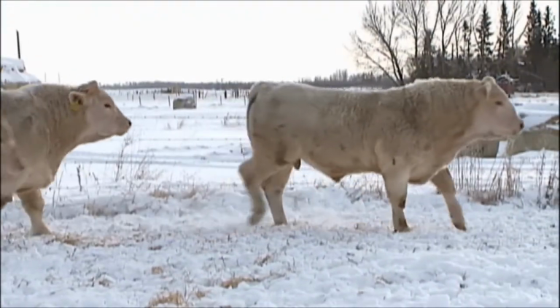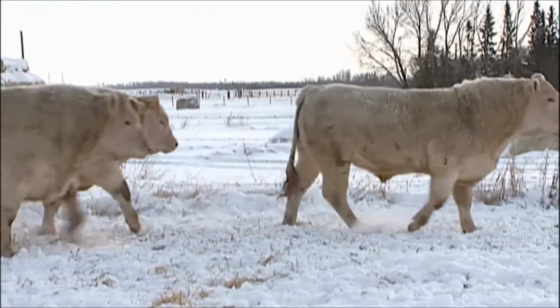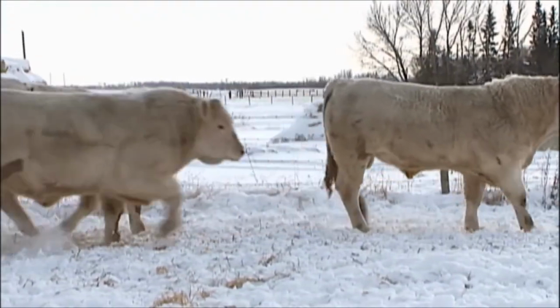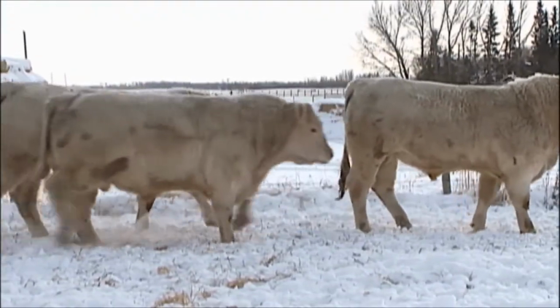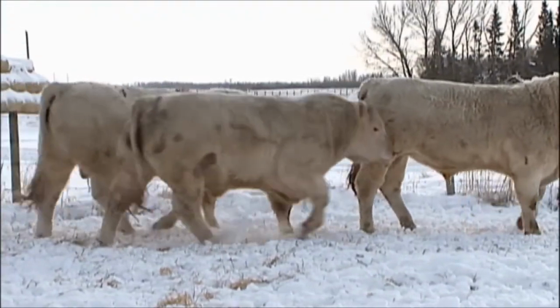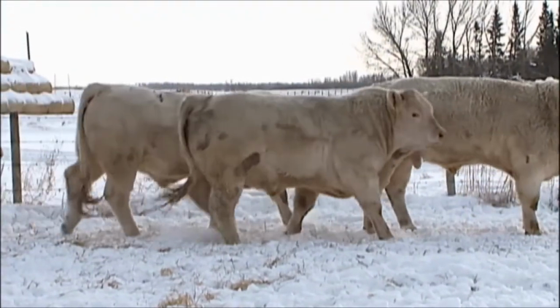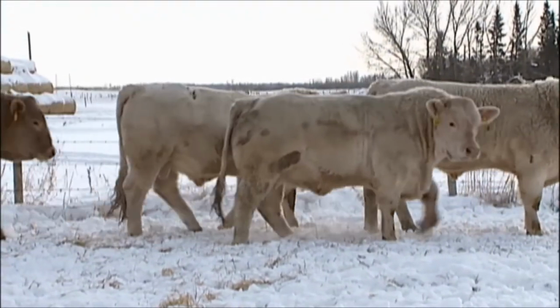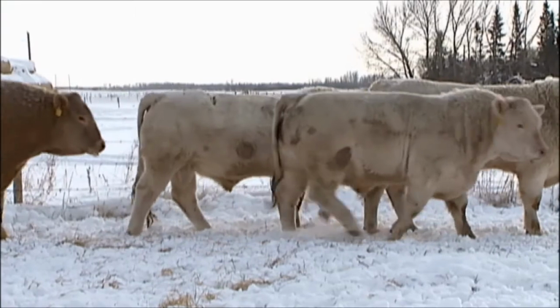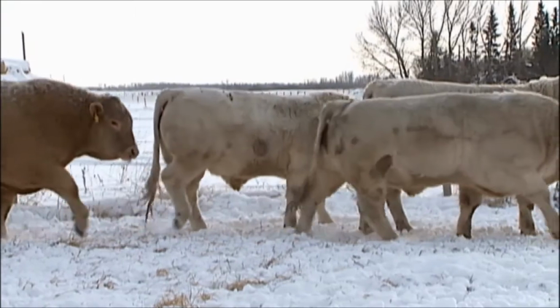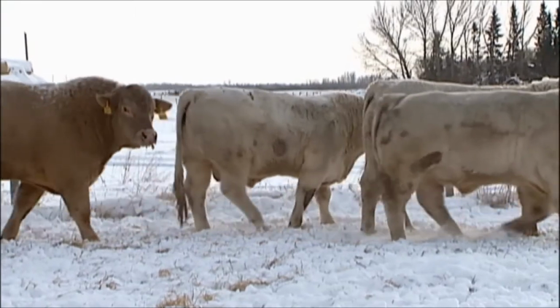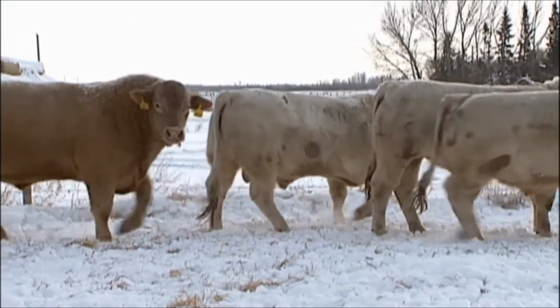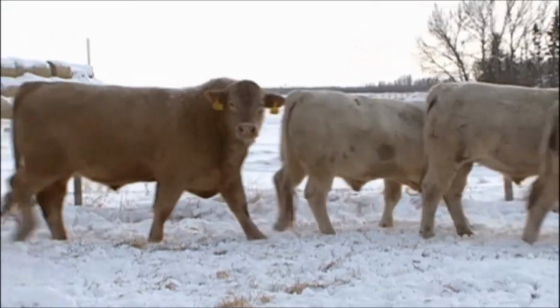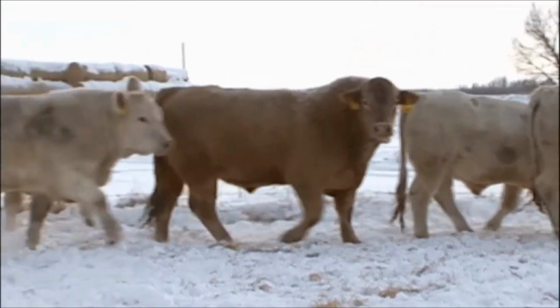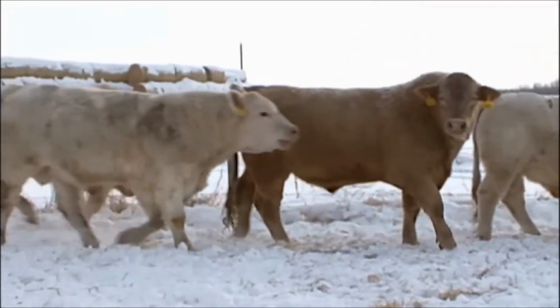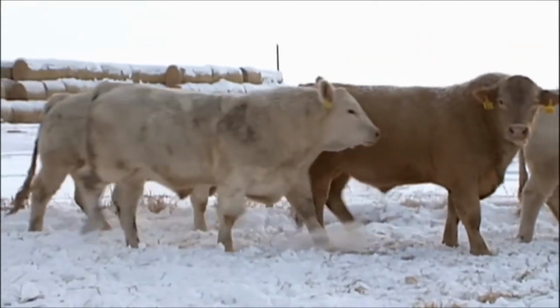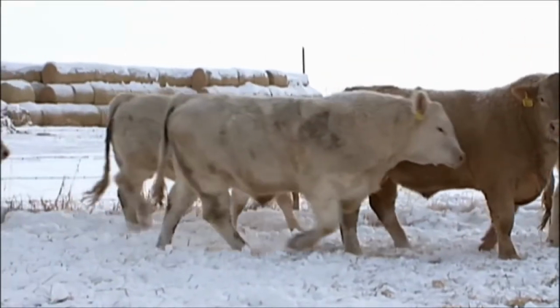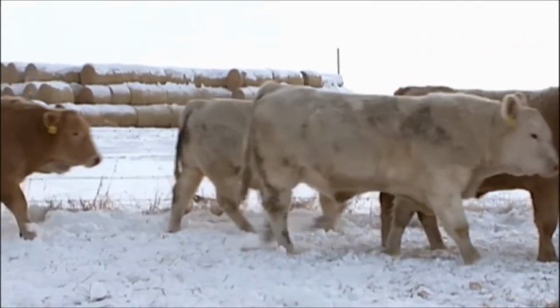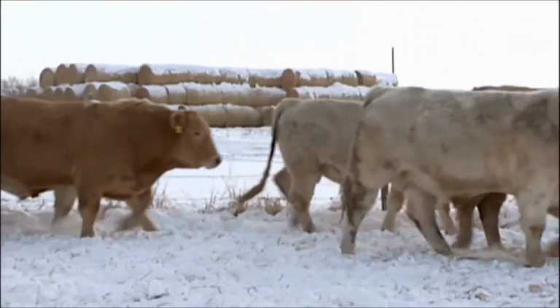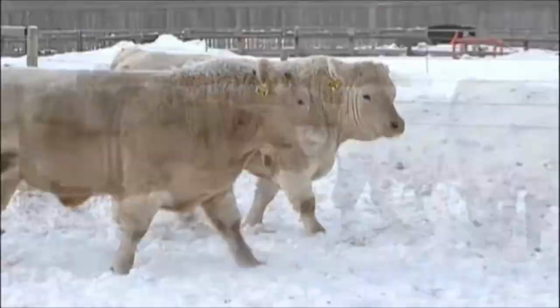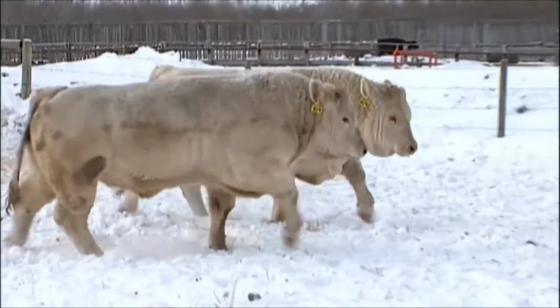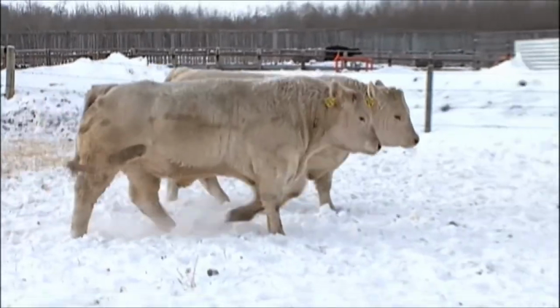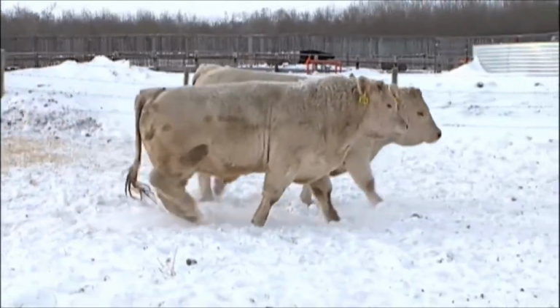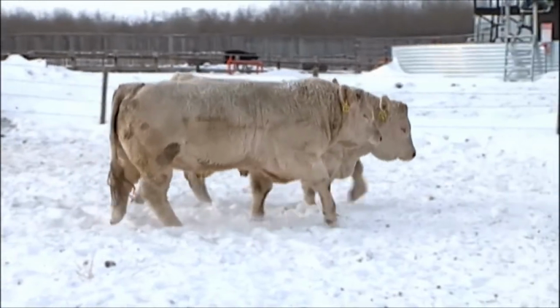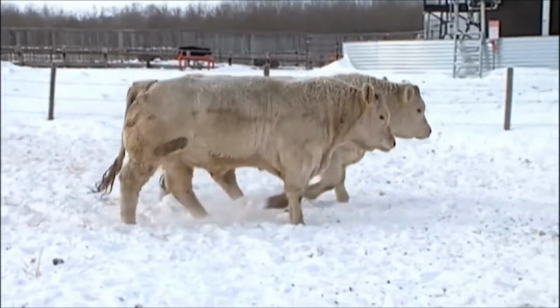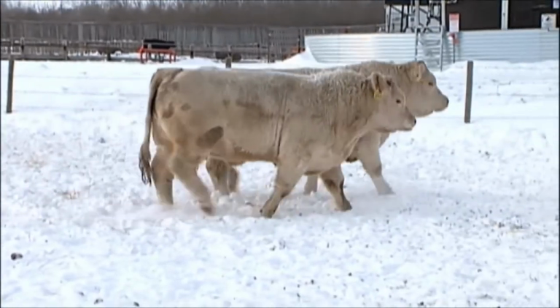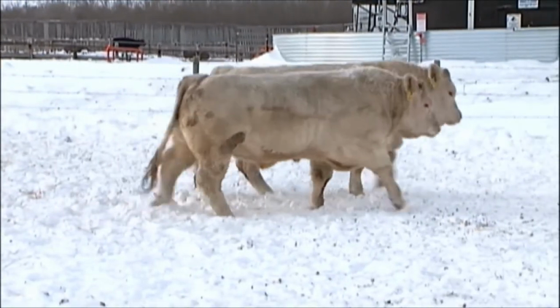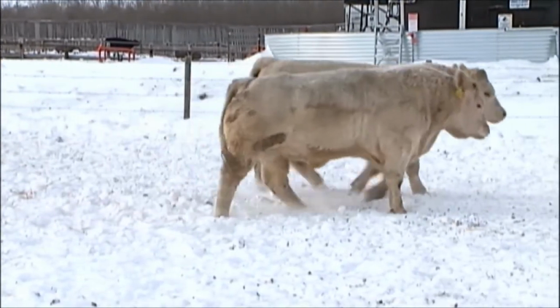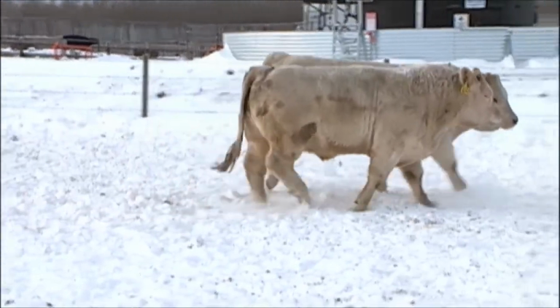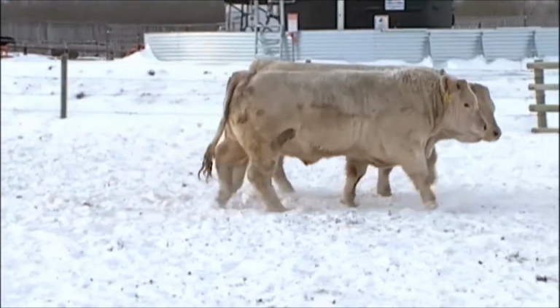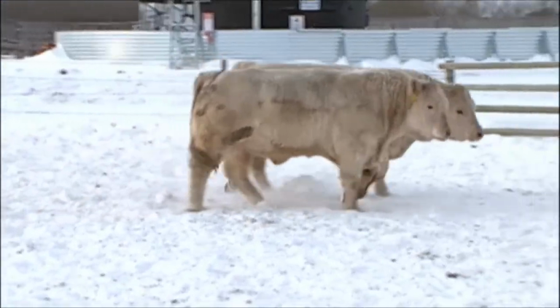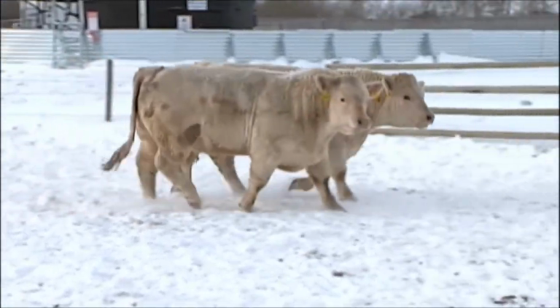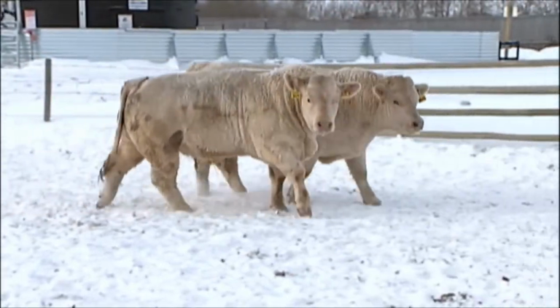A few horned bulls still, as we still appreciate the horn genetics in the Charolais breed. They seem to be where a lot of the thickness and meatiness is, so we try to incorporate all of those things.